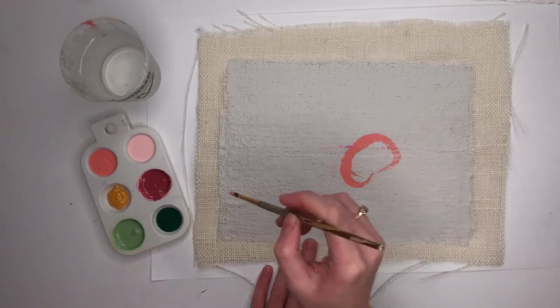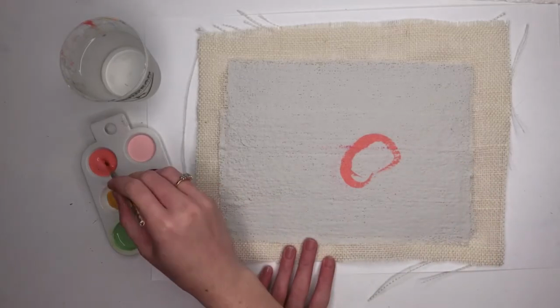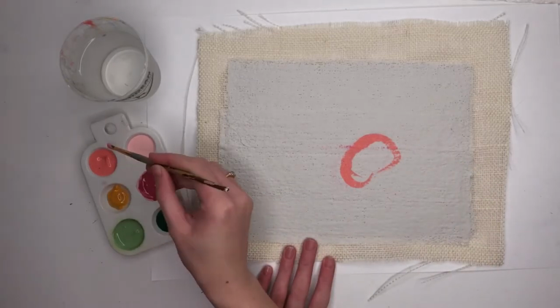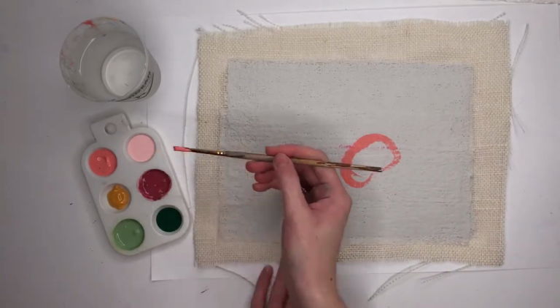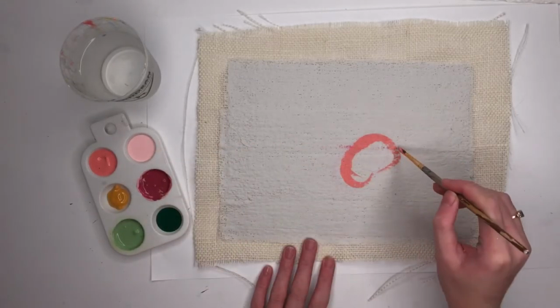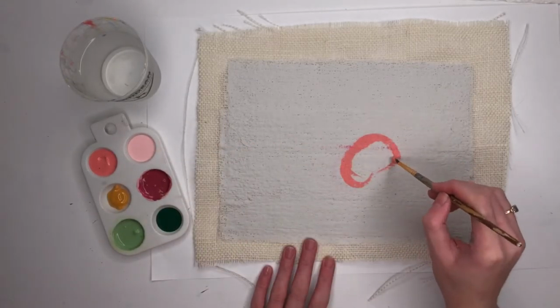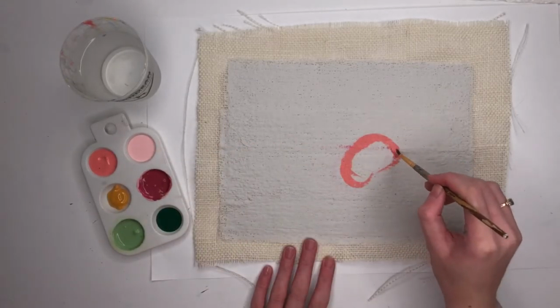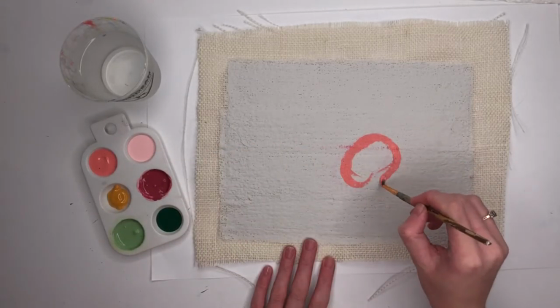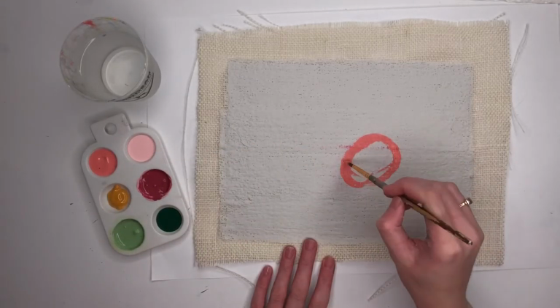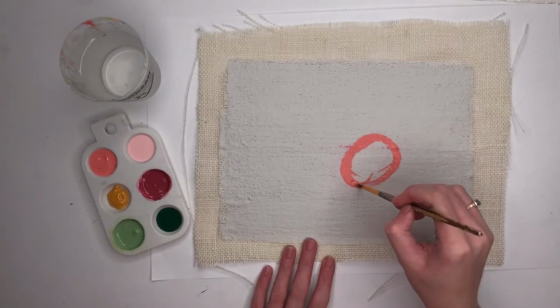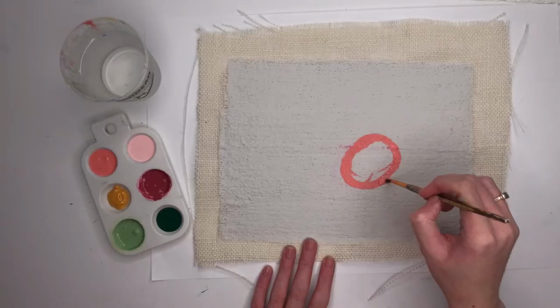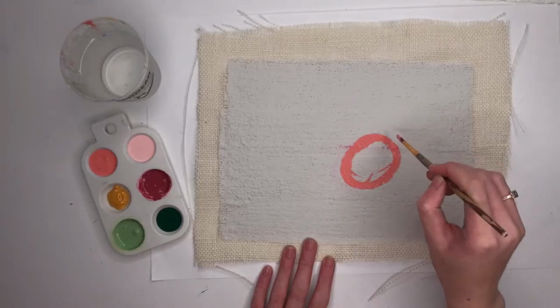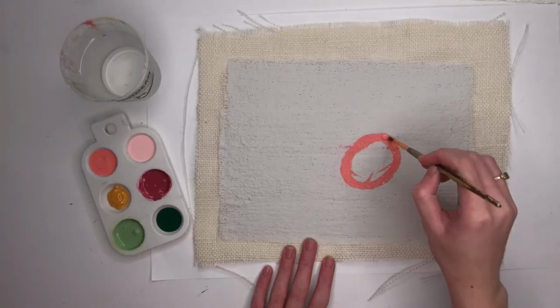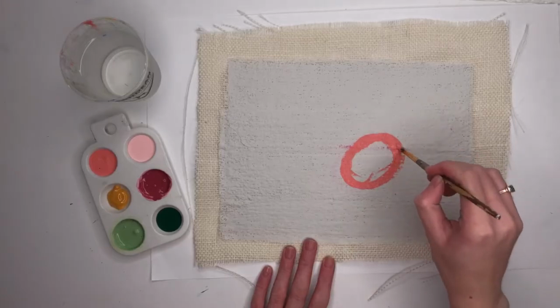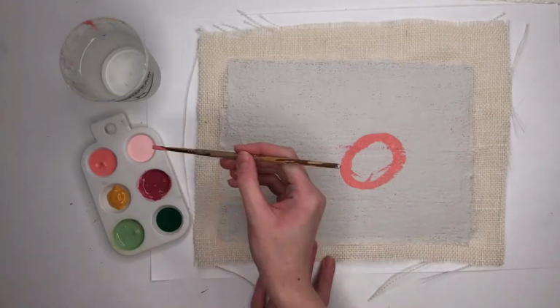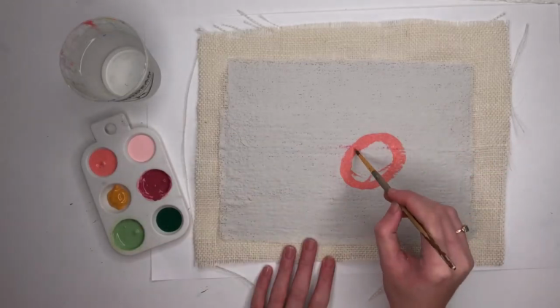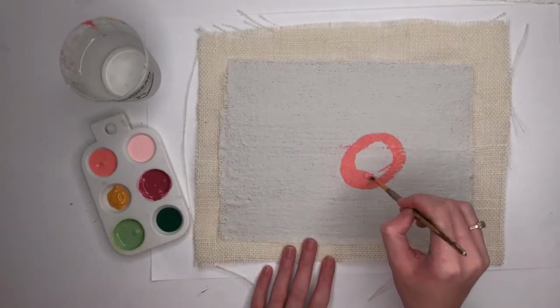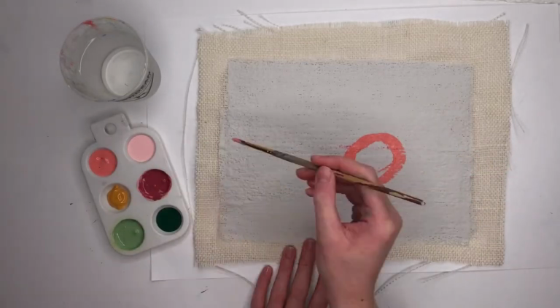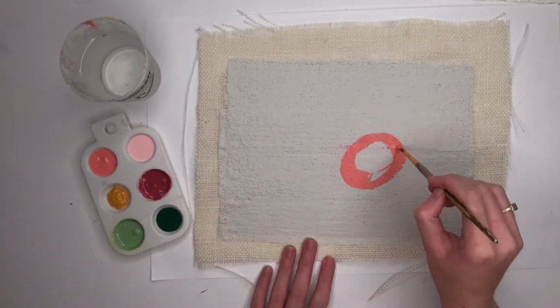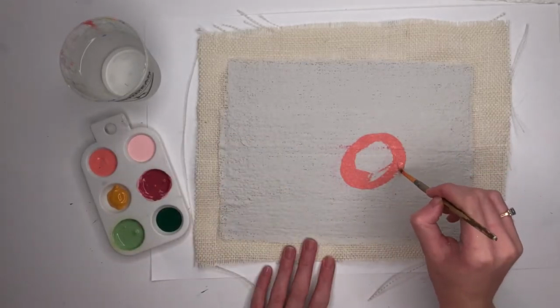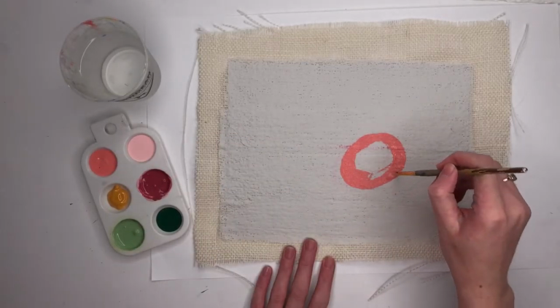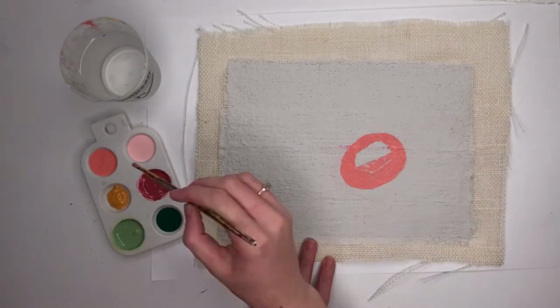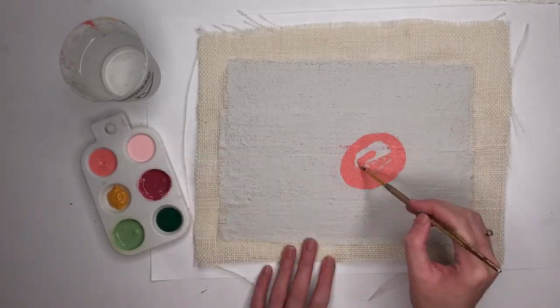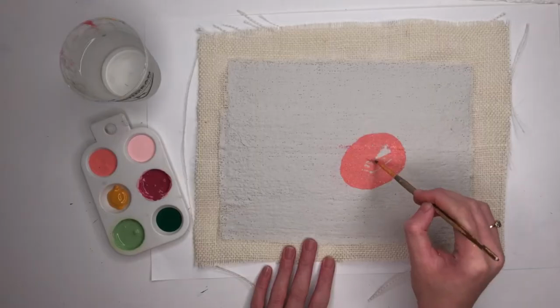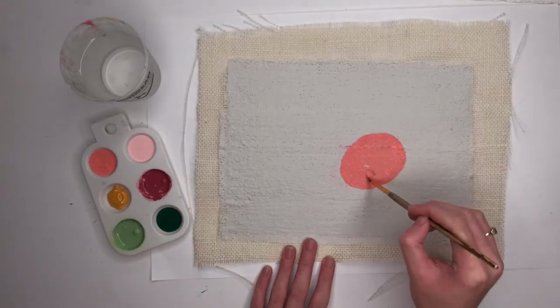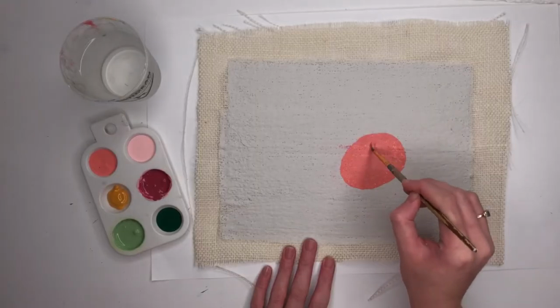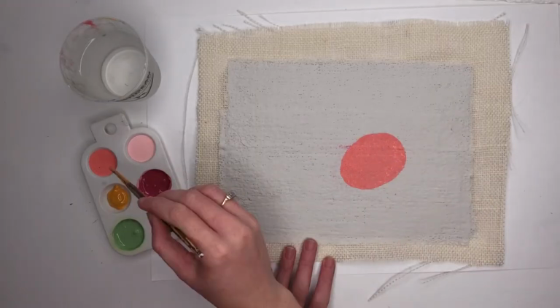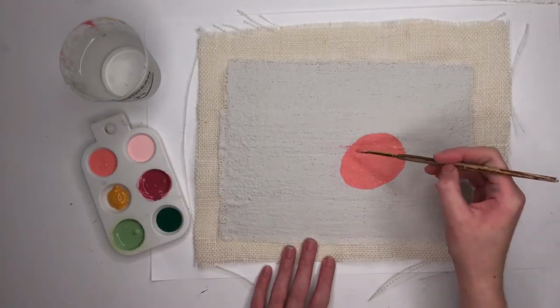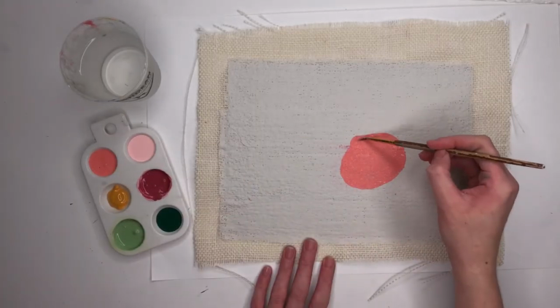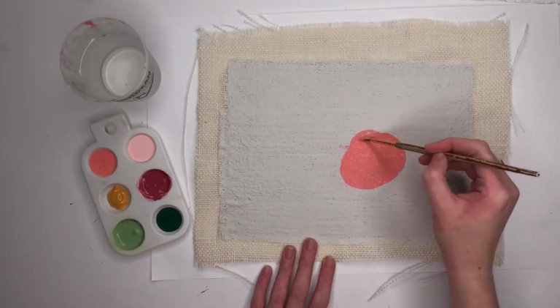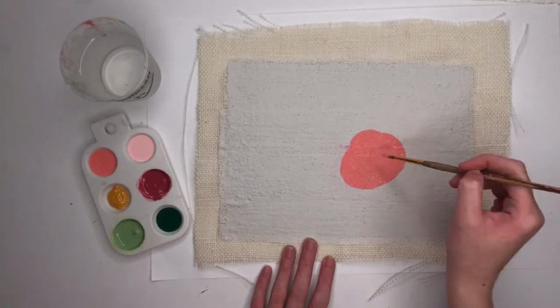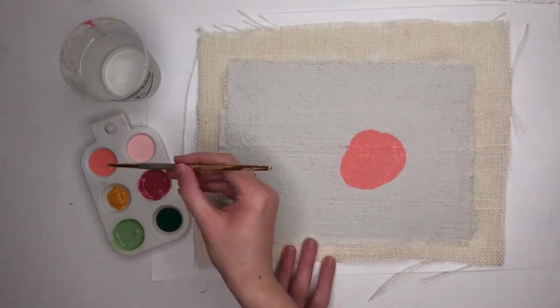Remember that we're learning about Michelangelo, who painted on plaster walls, which is called a fresco. So to come up with your design, you're going to think about what you would want on a fresco if you had one in your own house.